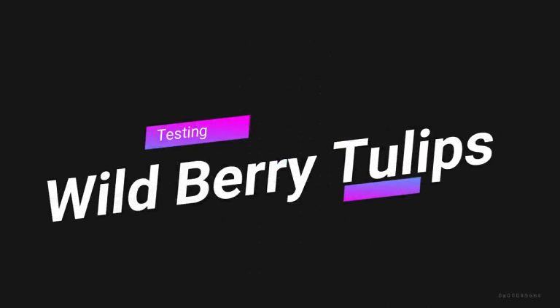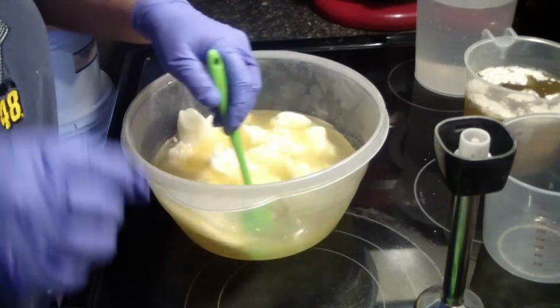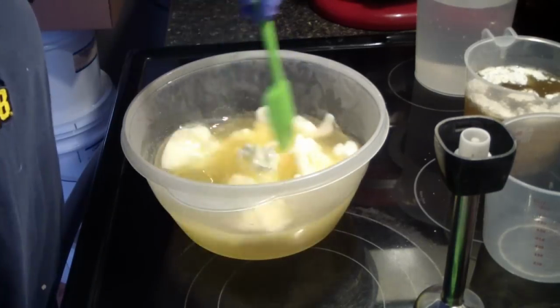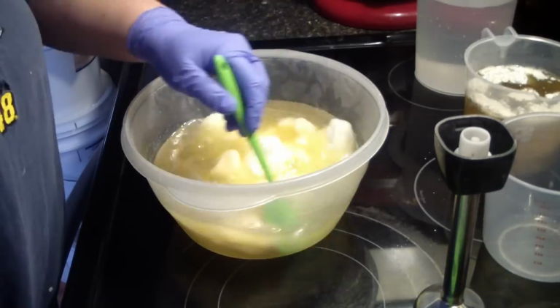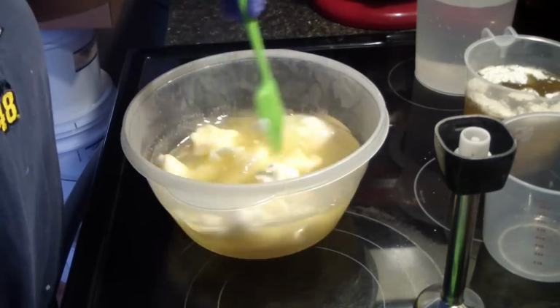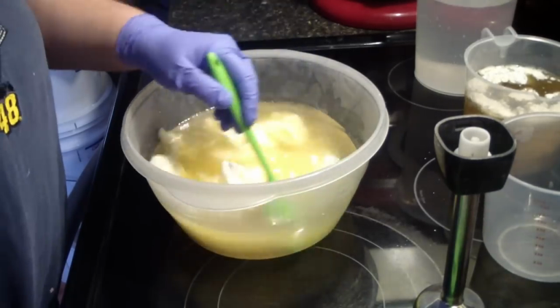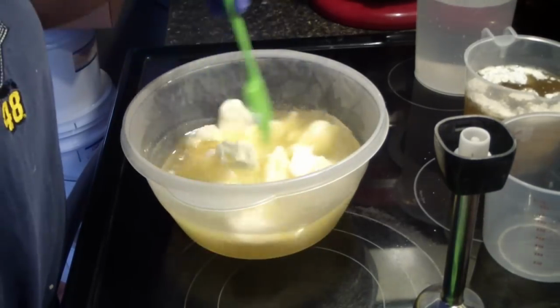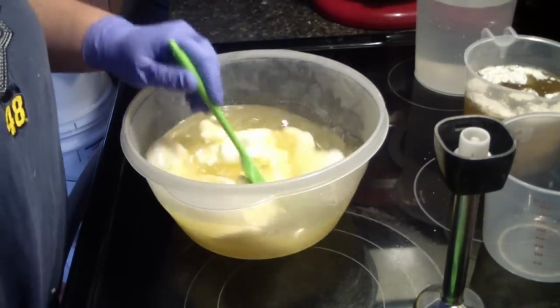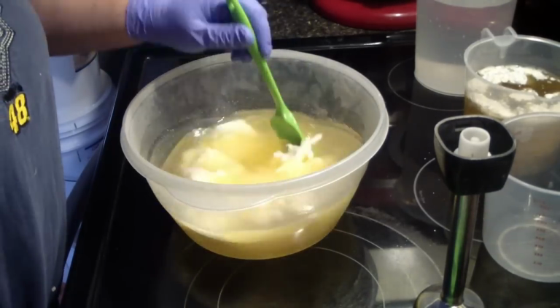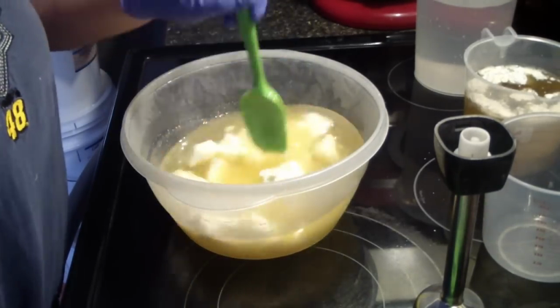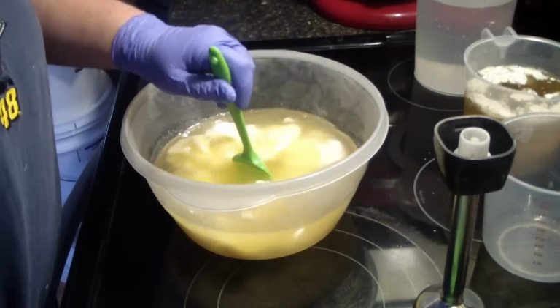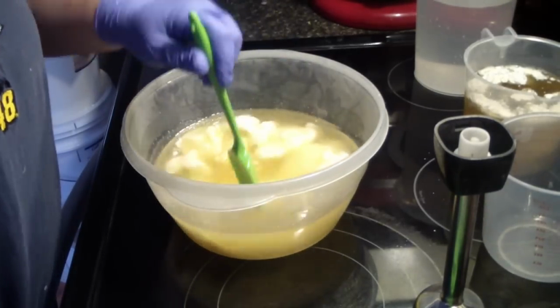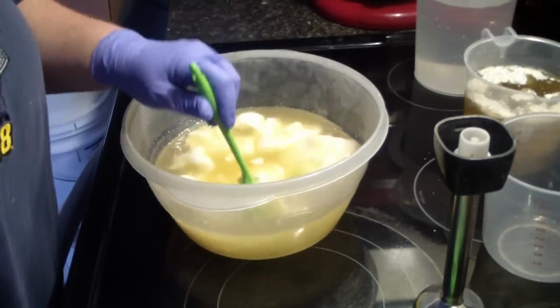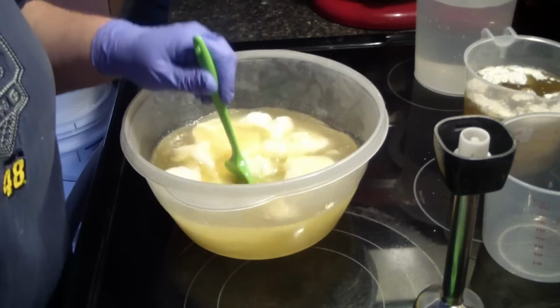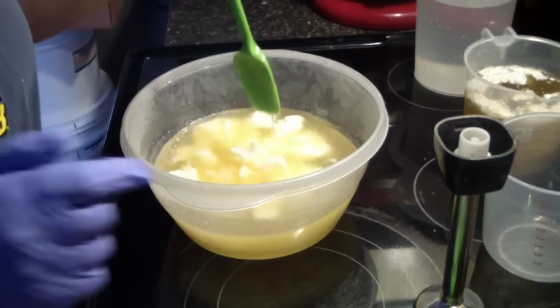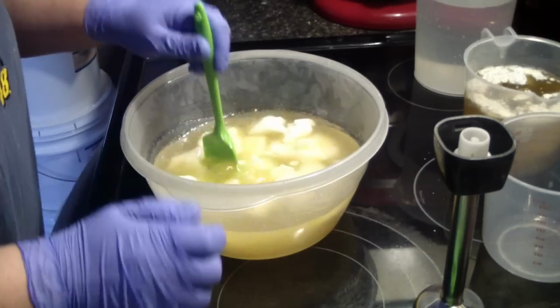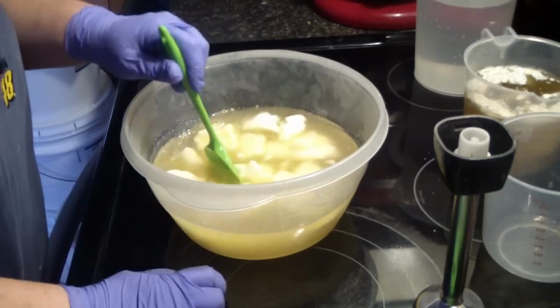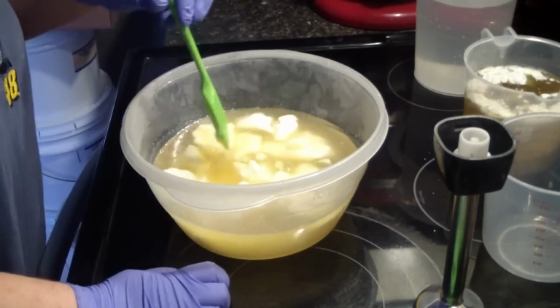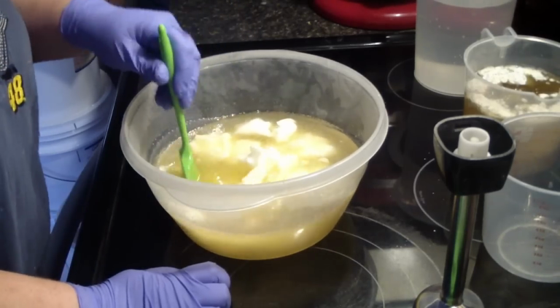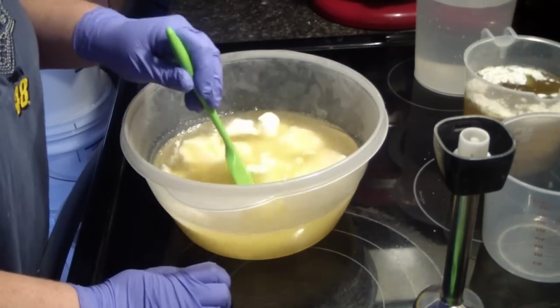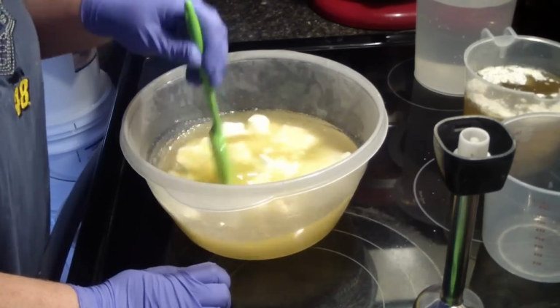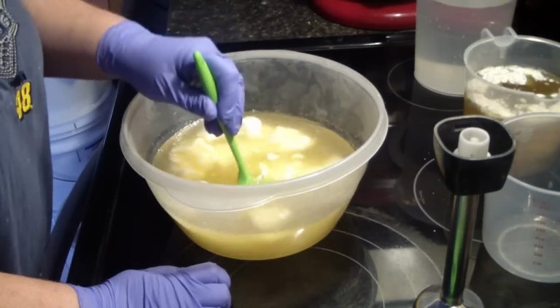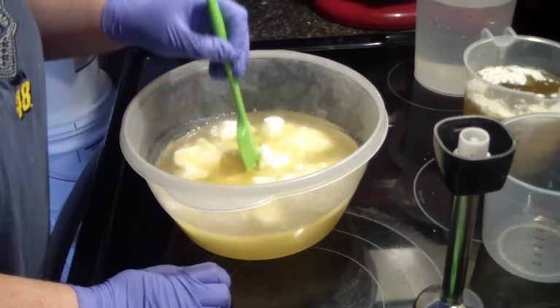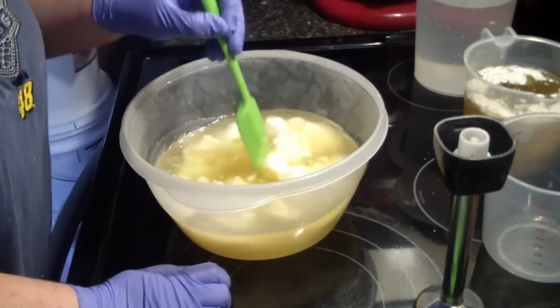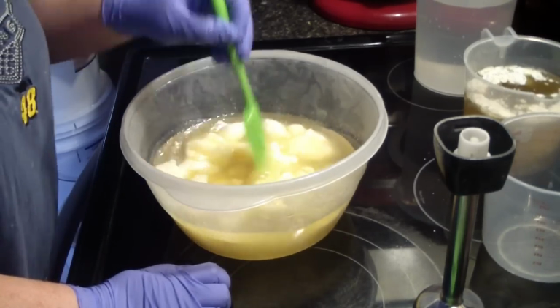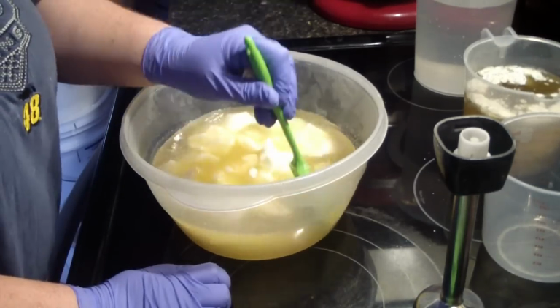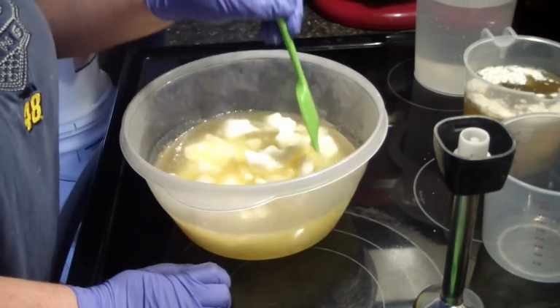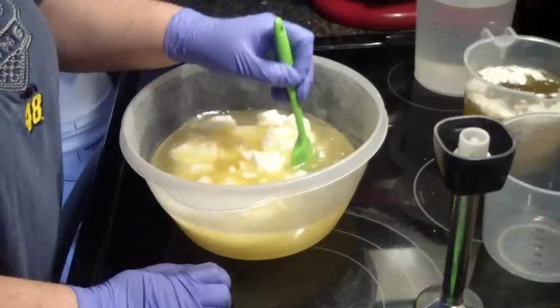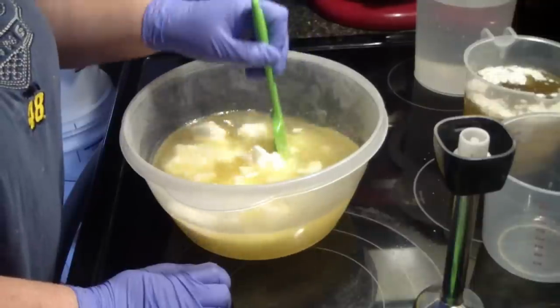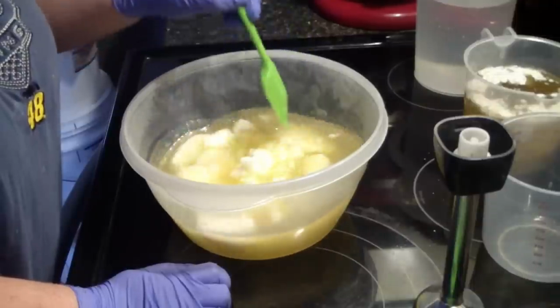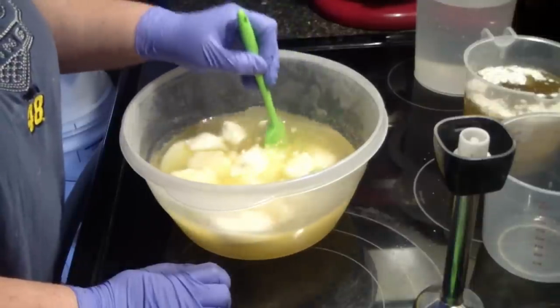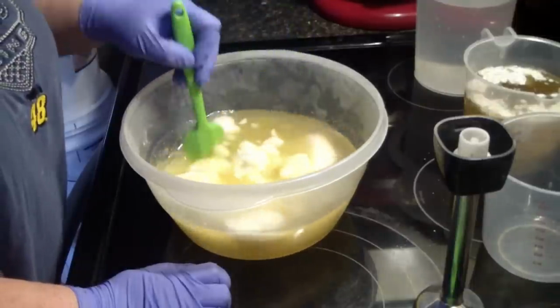Hey guys, Jen here from AidenSubs and Such on Bee Scented. I'm testing a fragrance today — I'm super excited. It's actually been a while since I've gotten to test fragrances for Bee Scented.